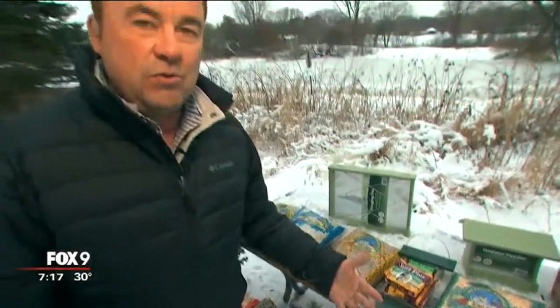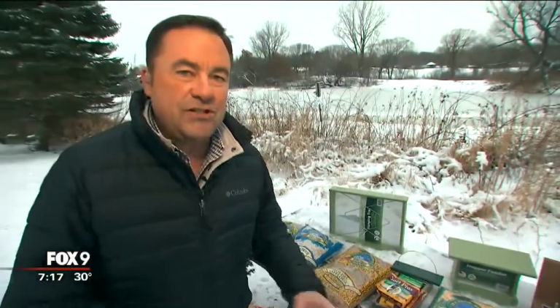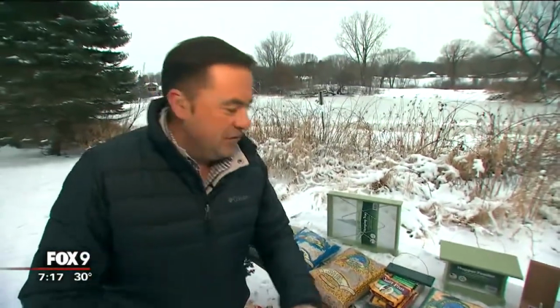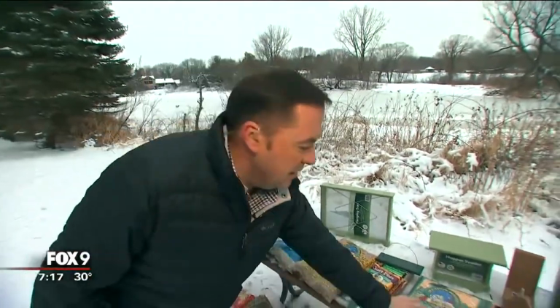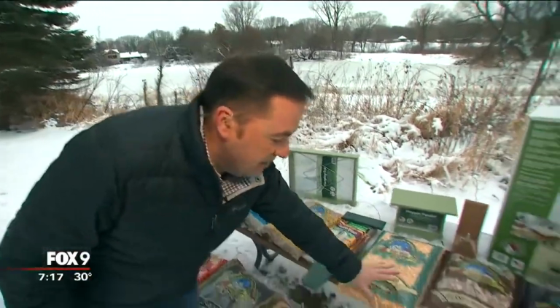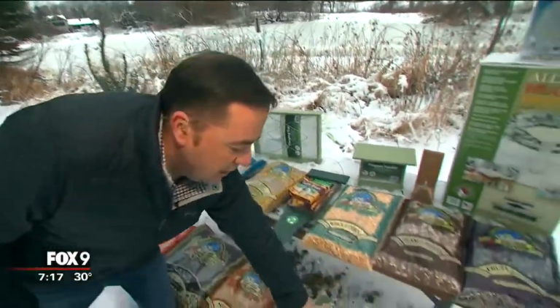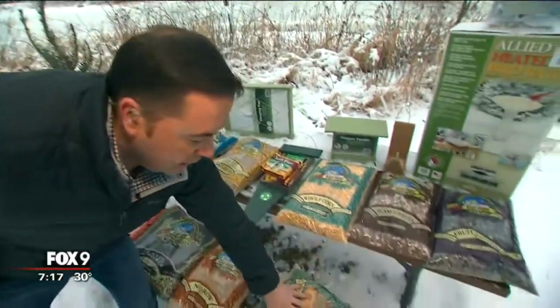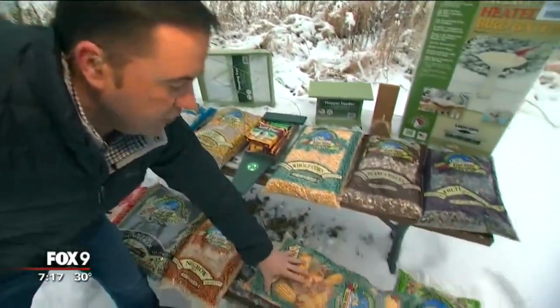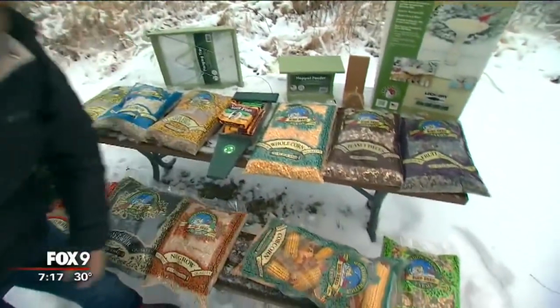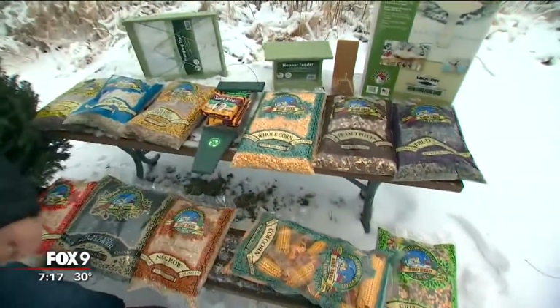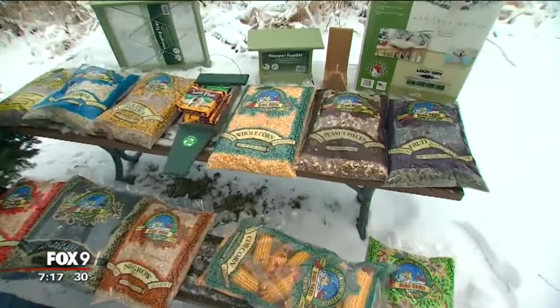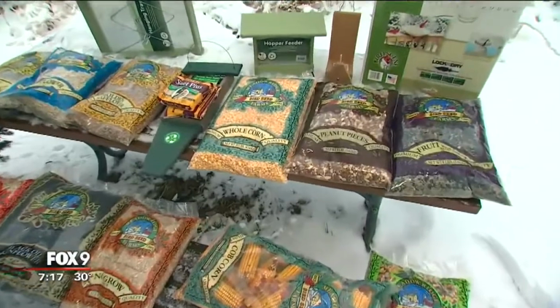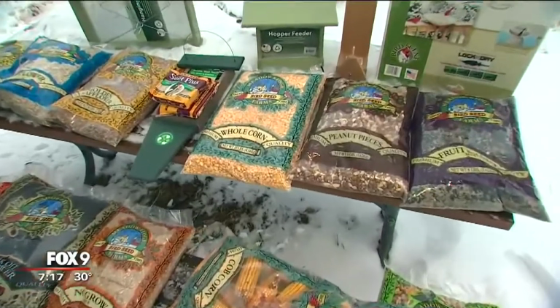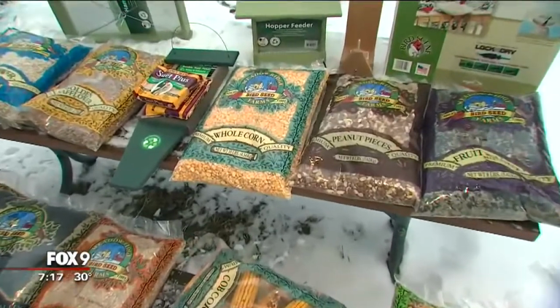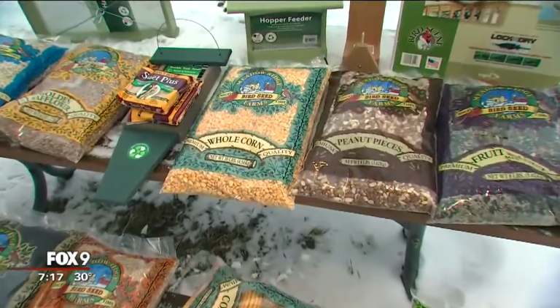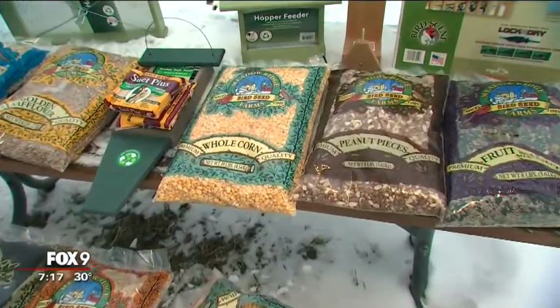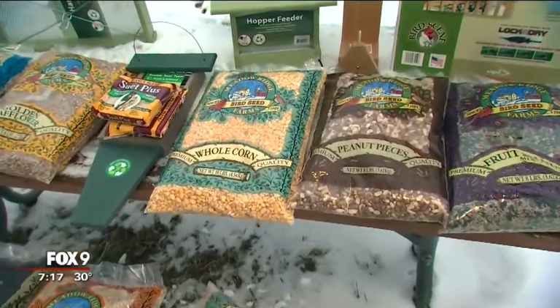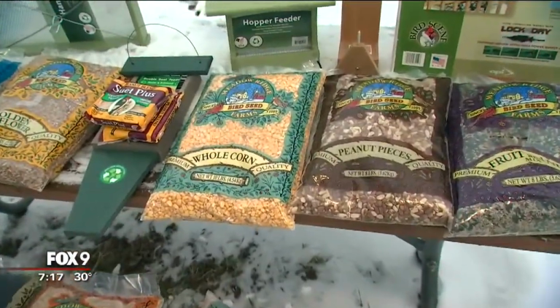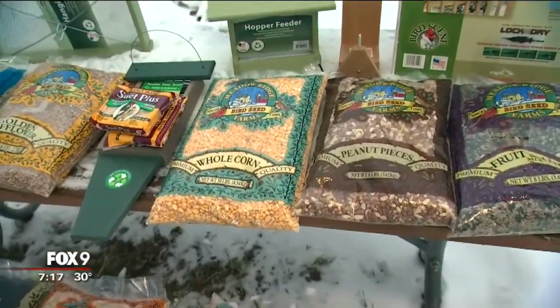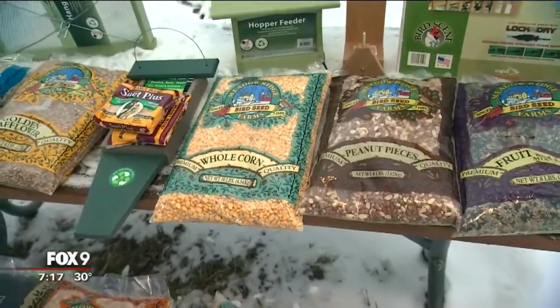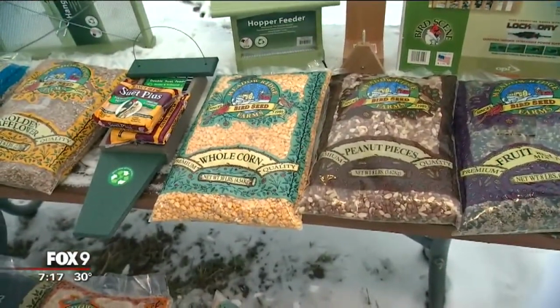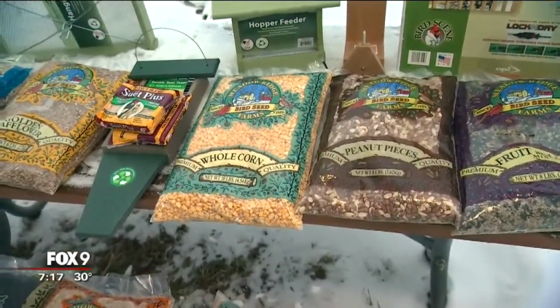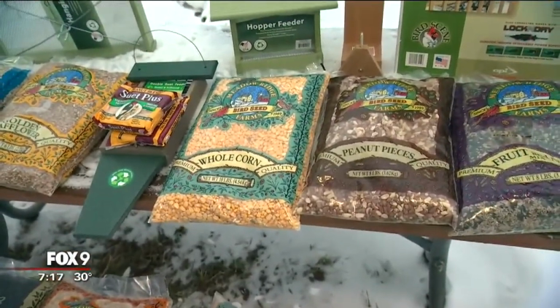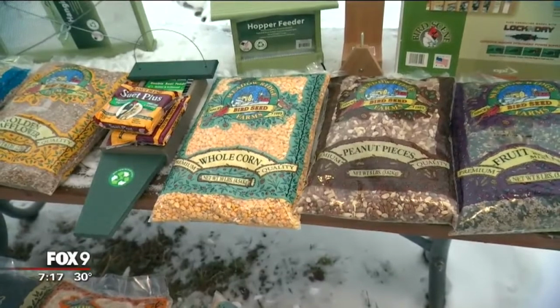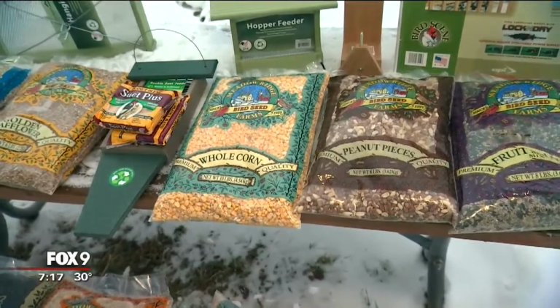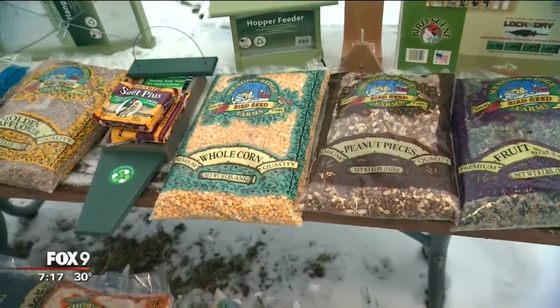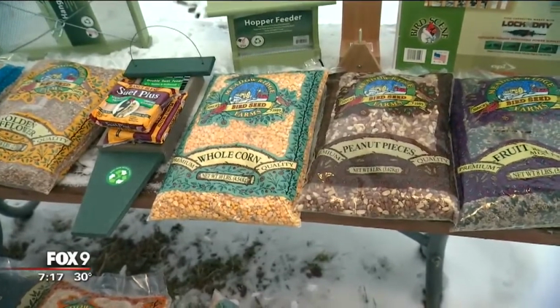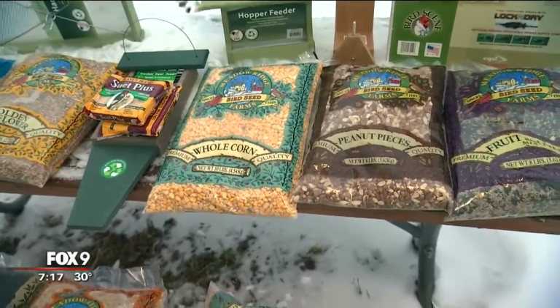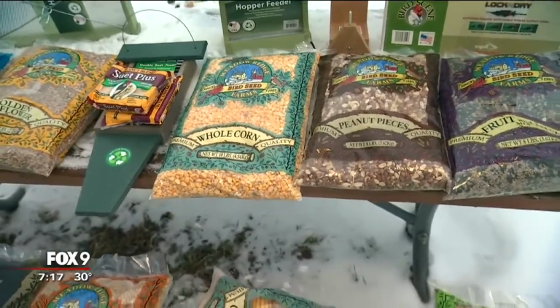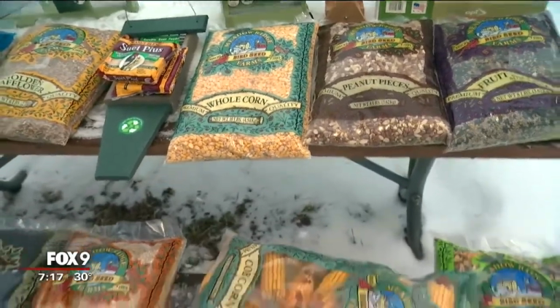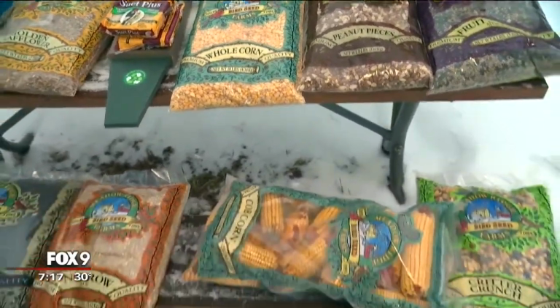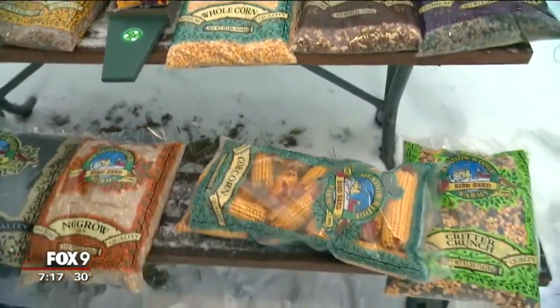Squirrels — let's not forget those. They do like corn on the cob, and that will oftentimes keep them occupied and out of your regular bird feed. Corn on the cob is a great idea to distract squirrels.